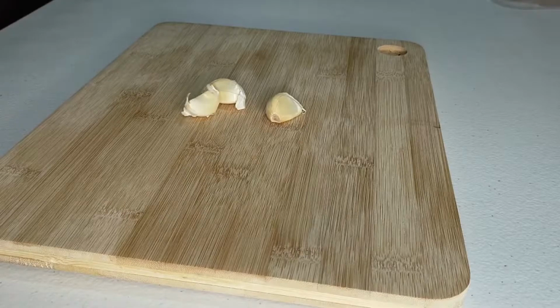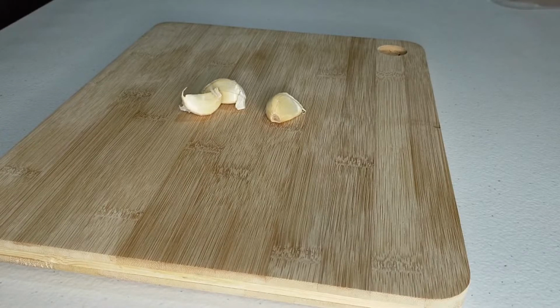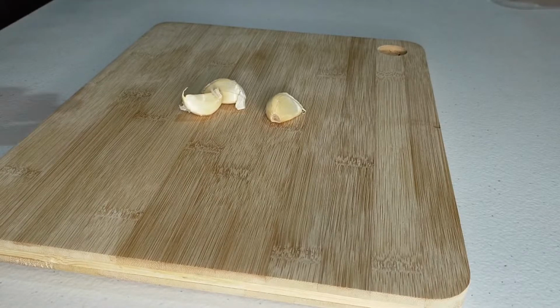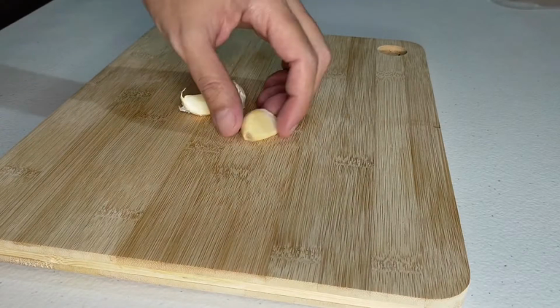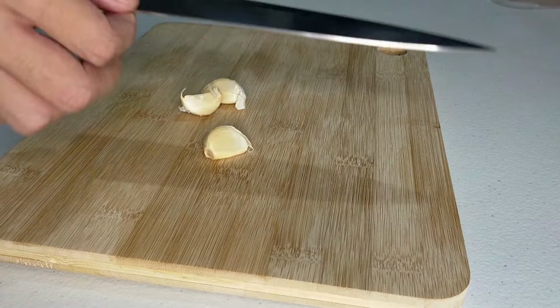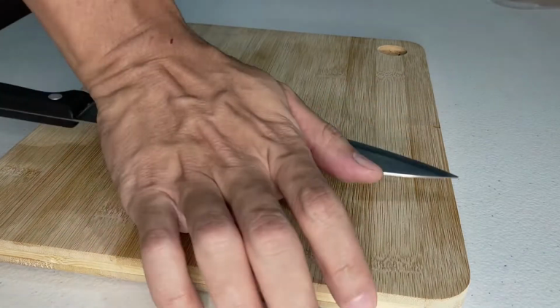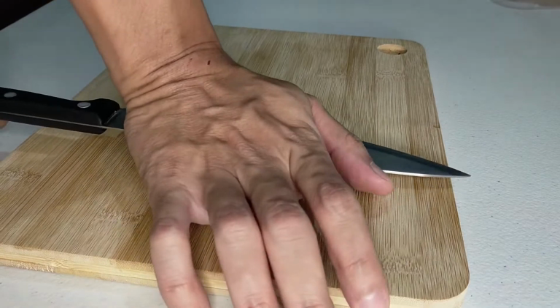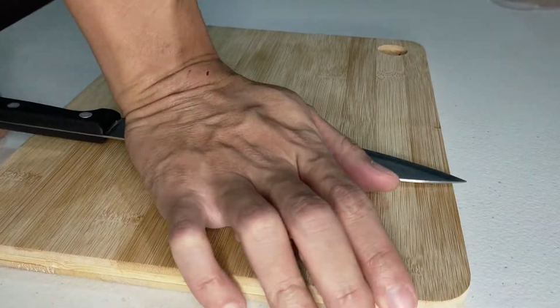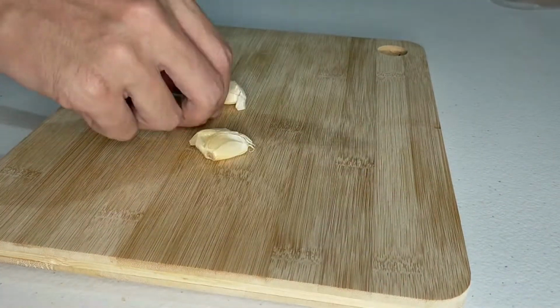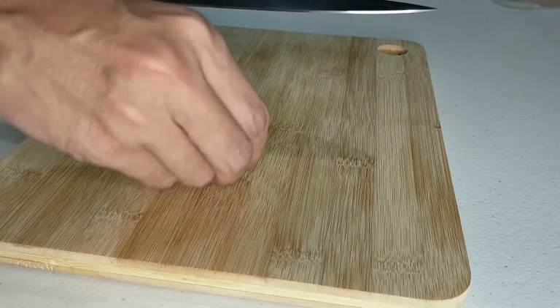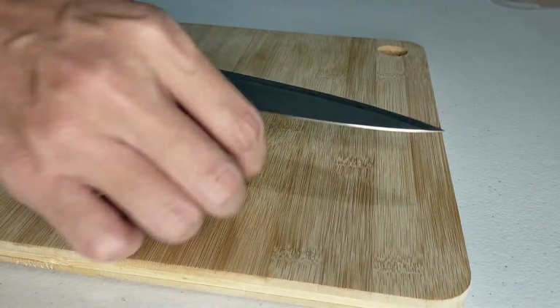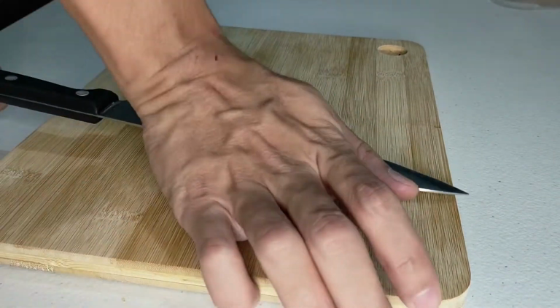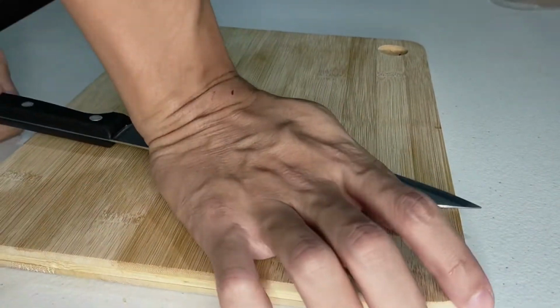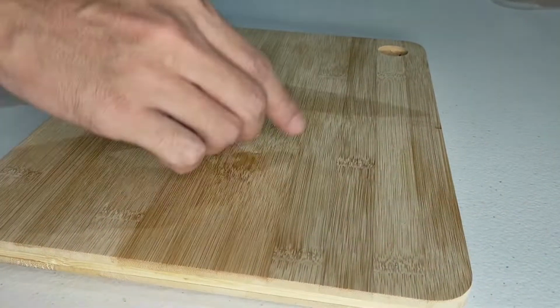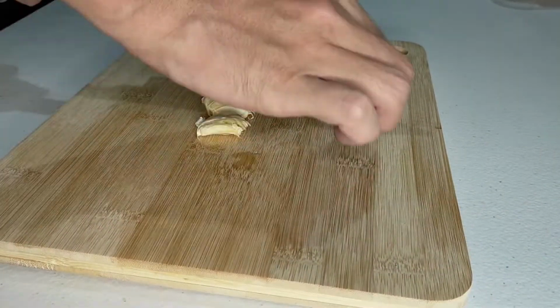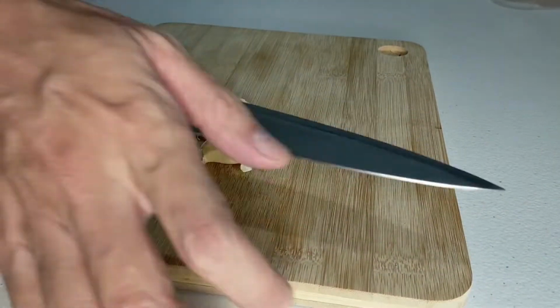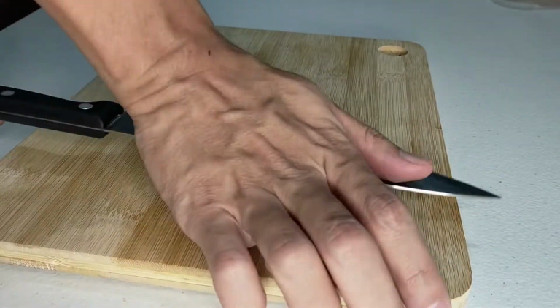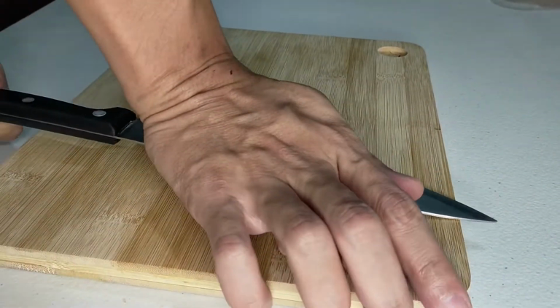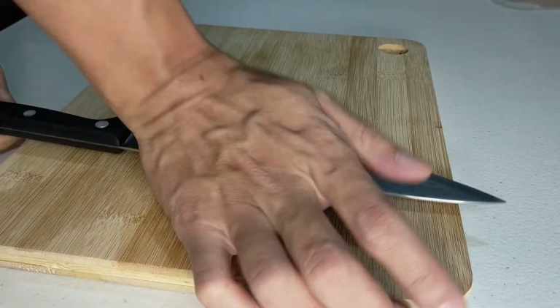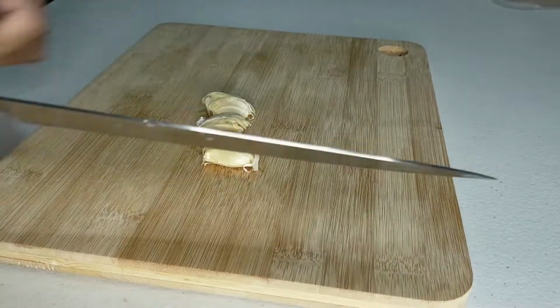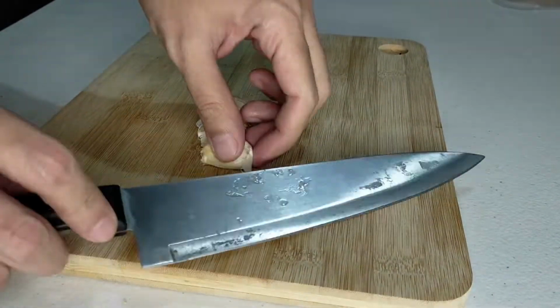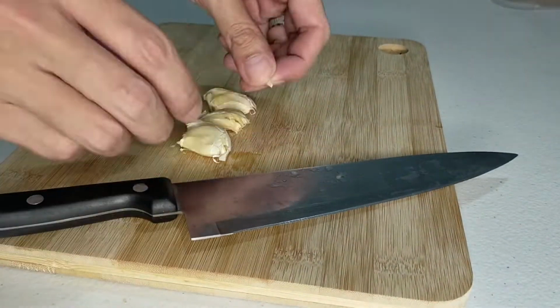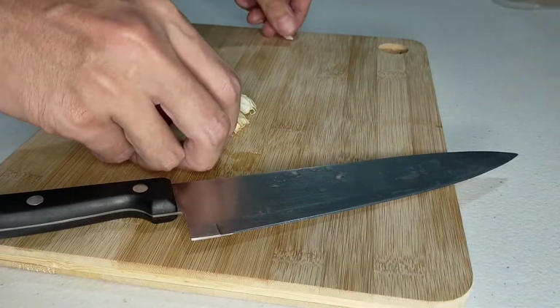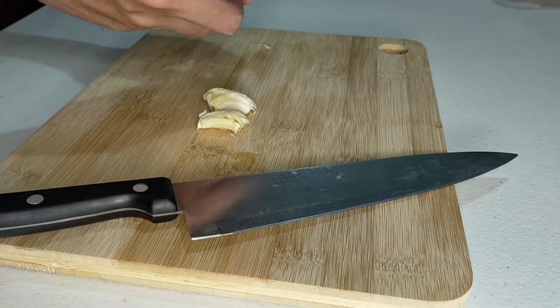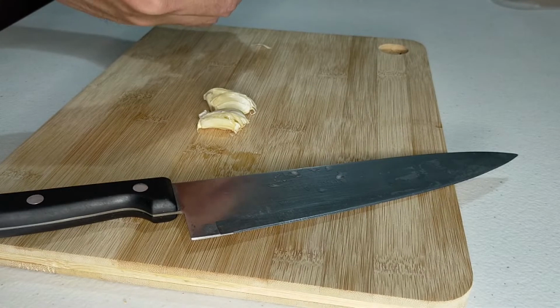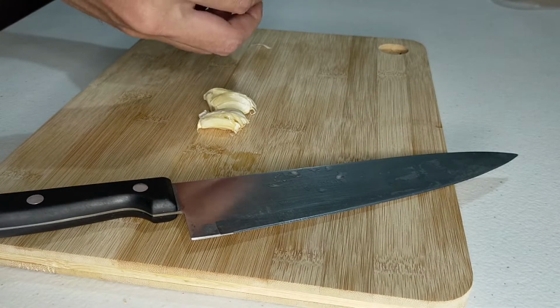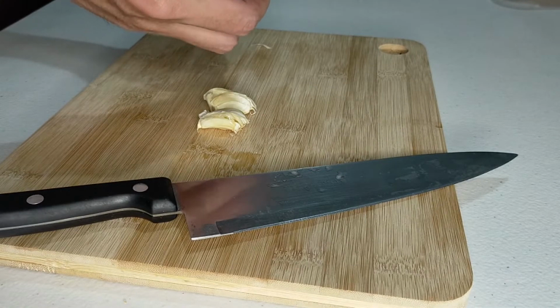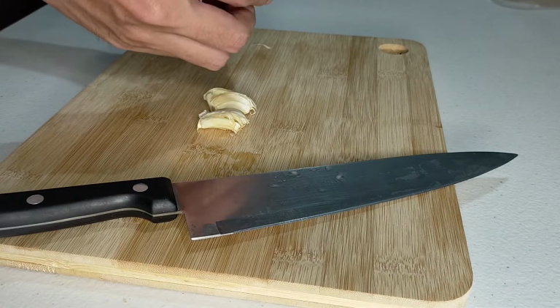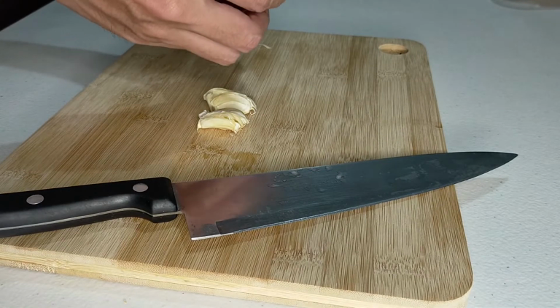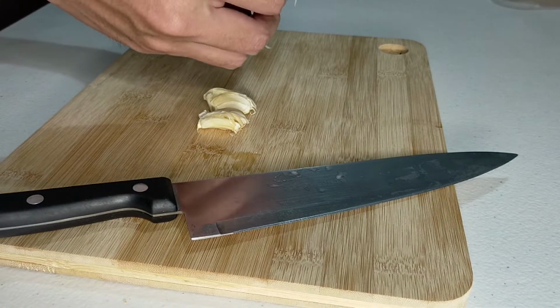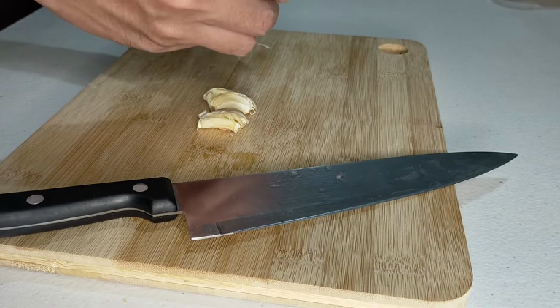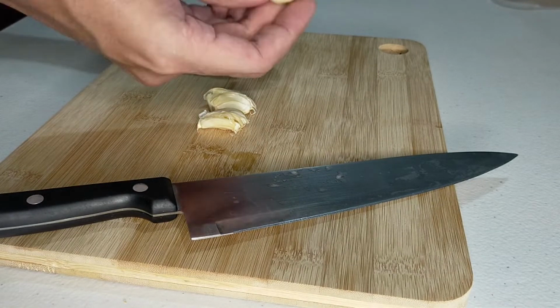This is the only preparation you'll need for this recipe, so bring out your ninja skills and dice up your garlic. Like I said, simple and easy.